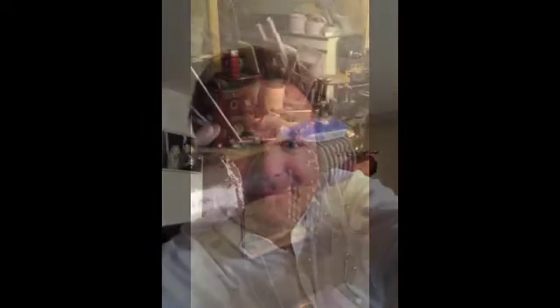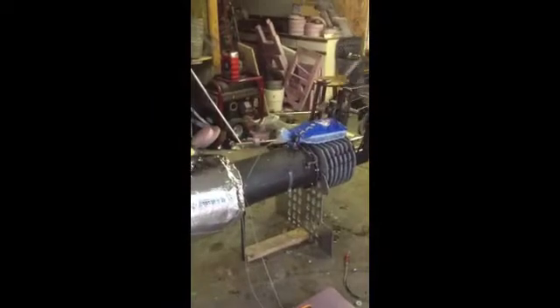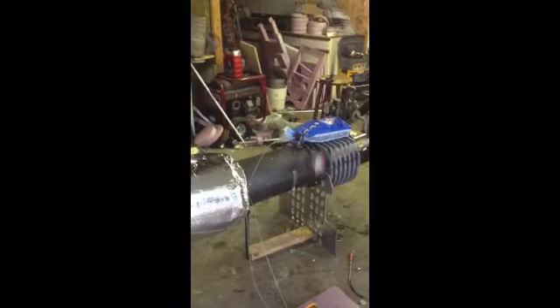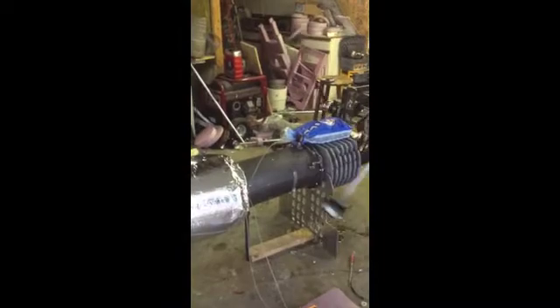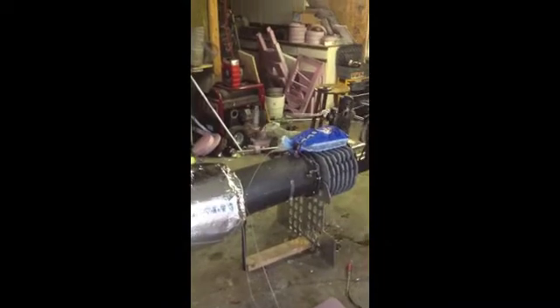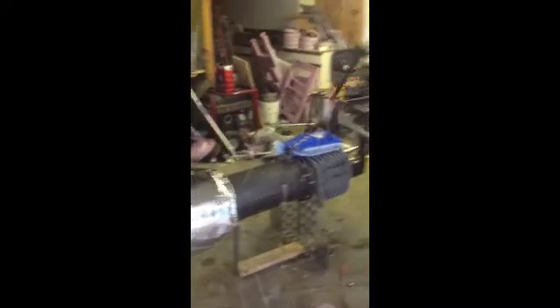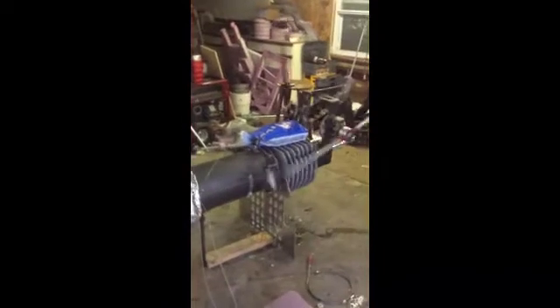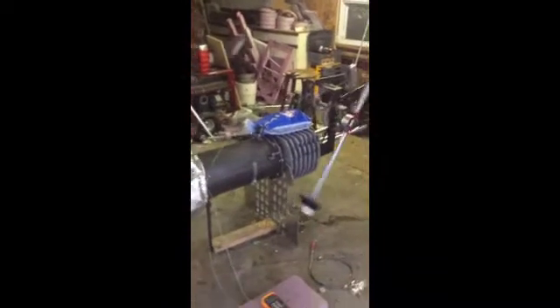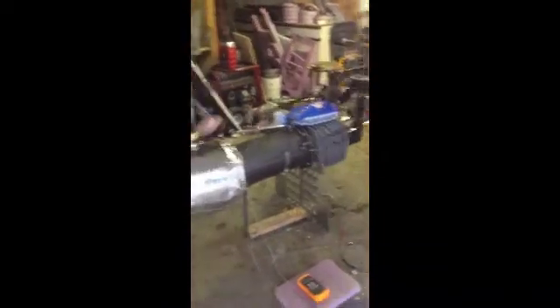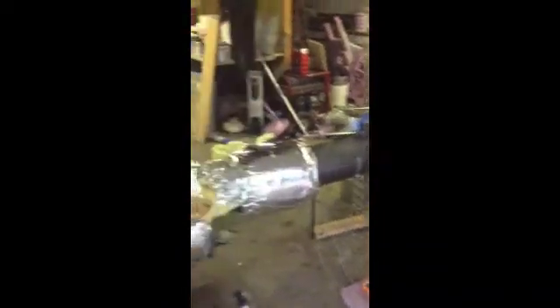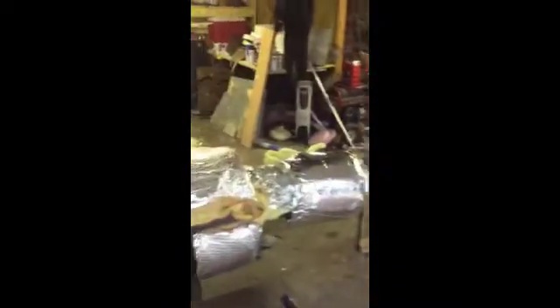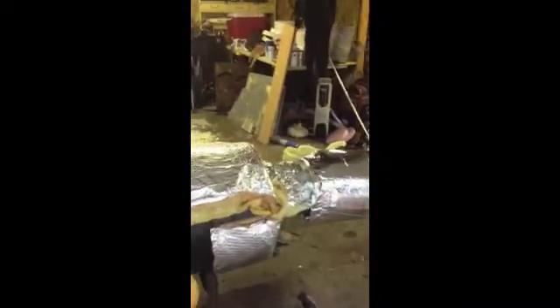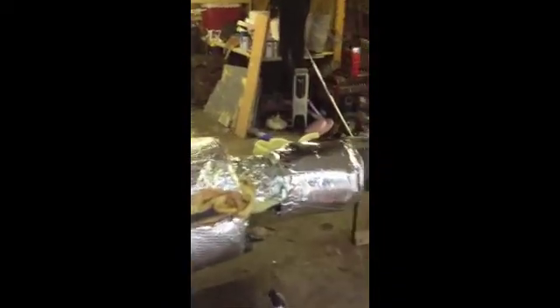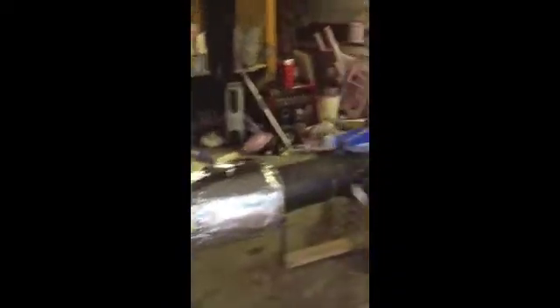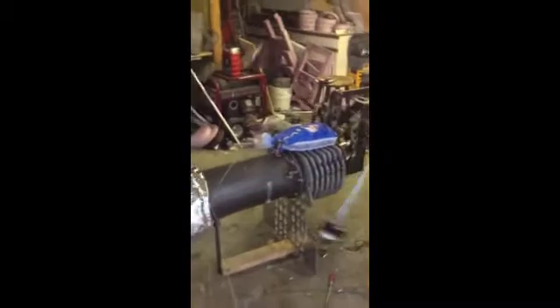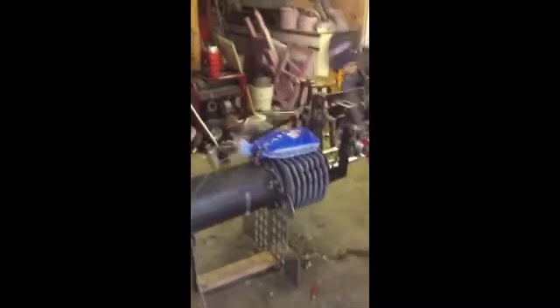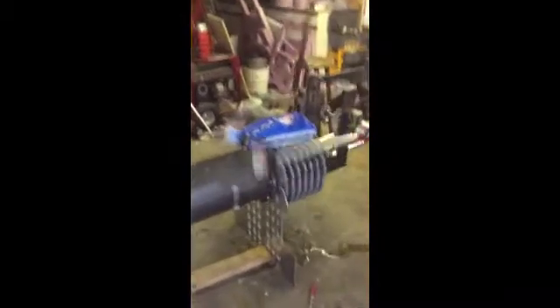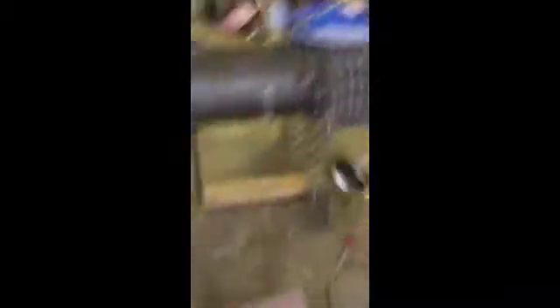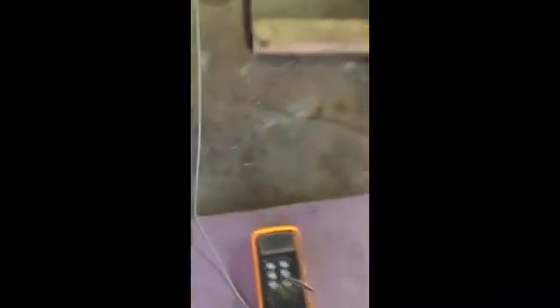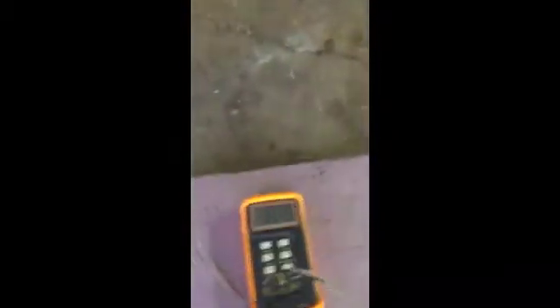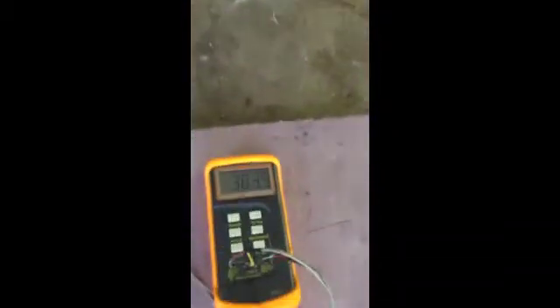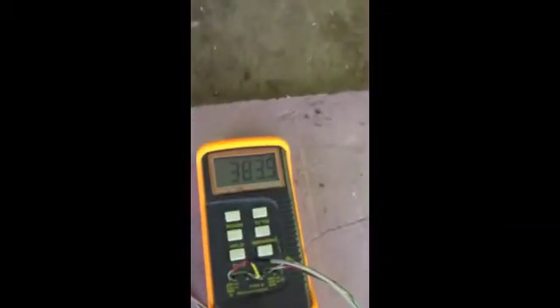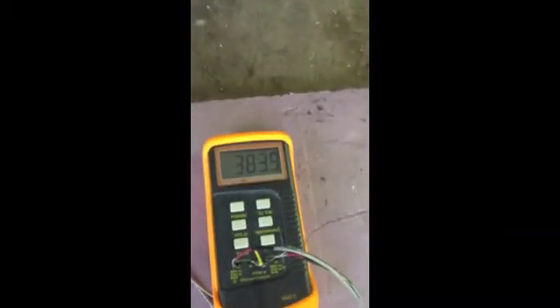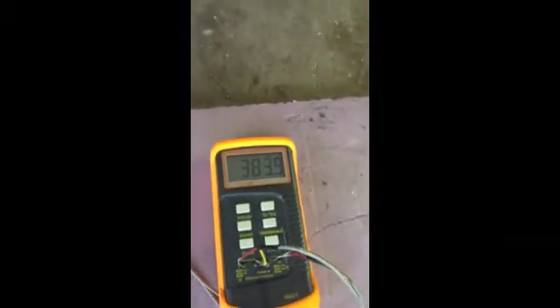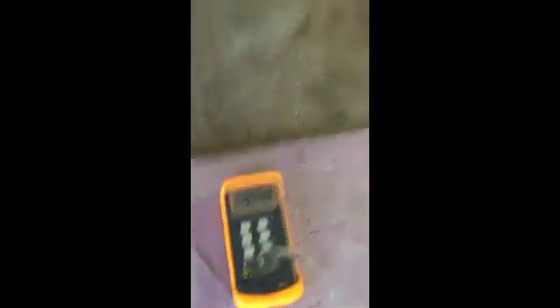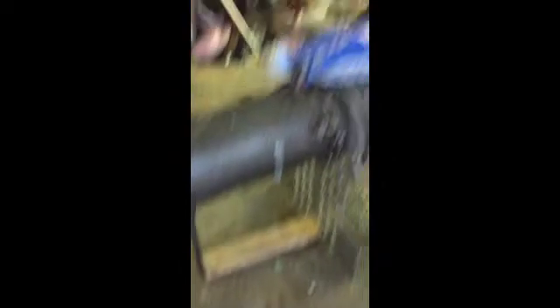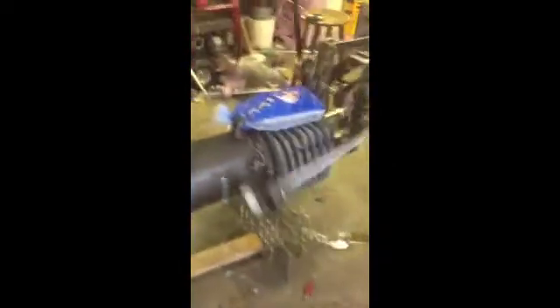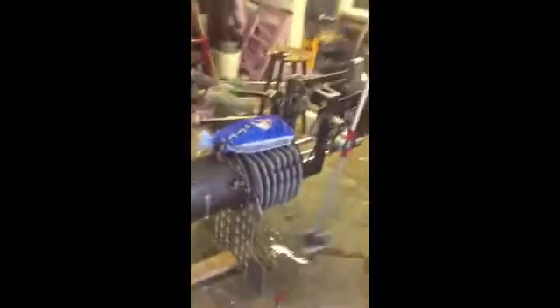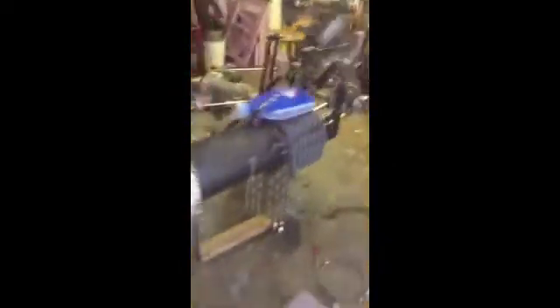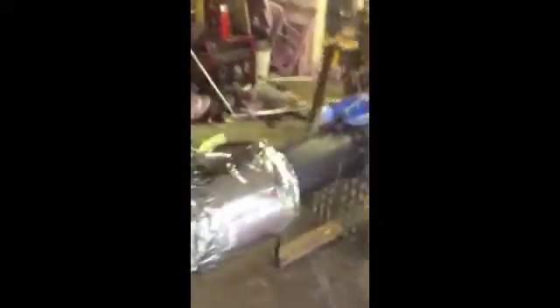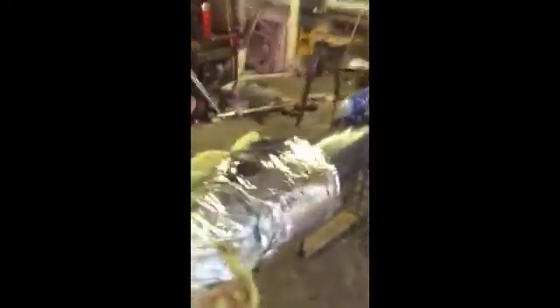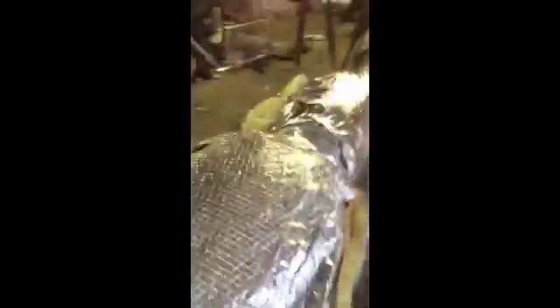He took all the weights off — he progressively took them all off. Let's see what temperatures we have here: 383.